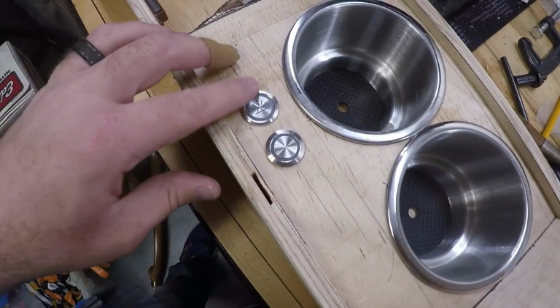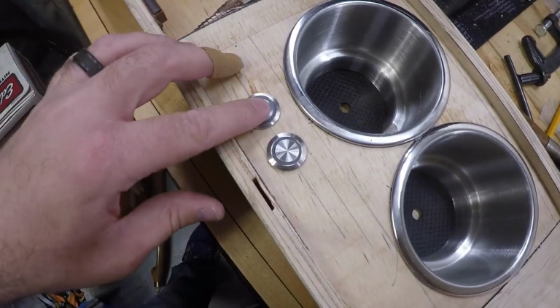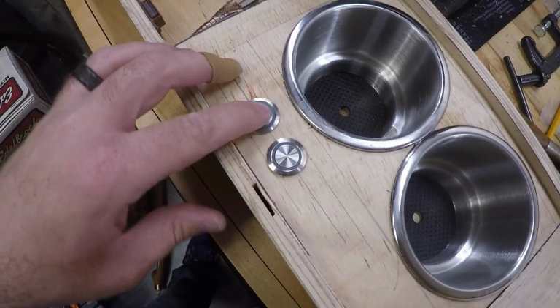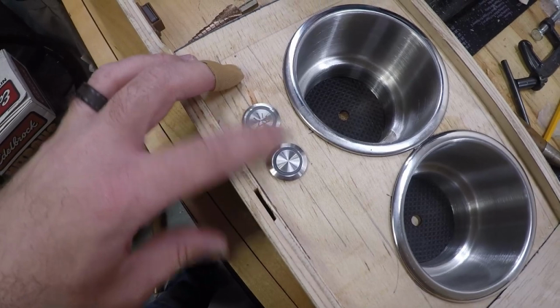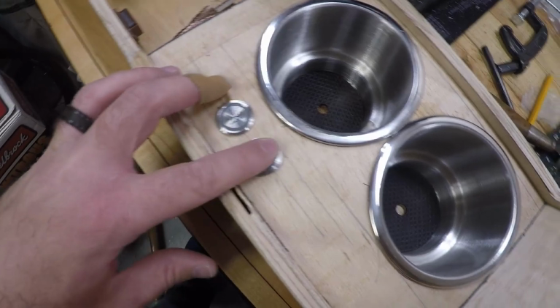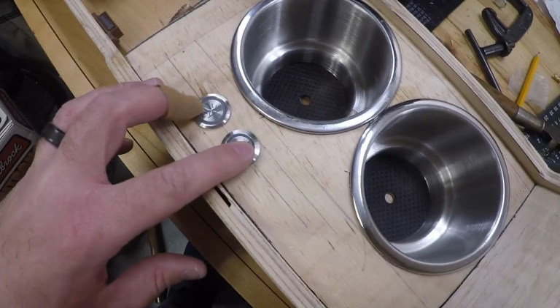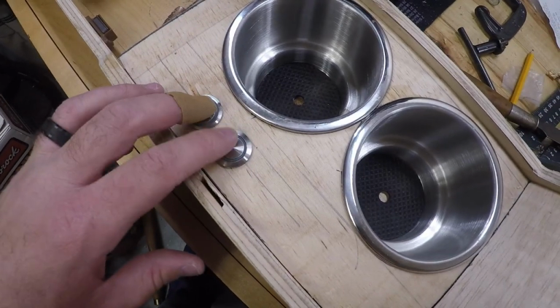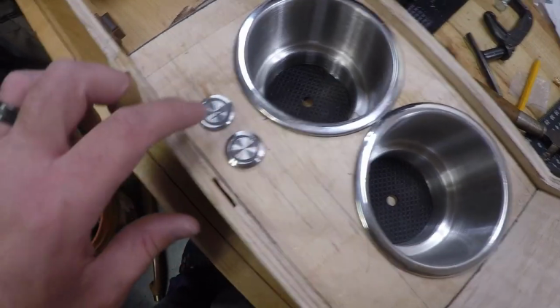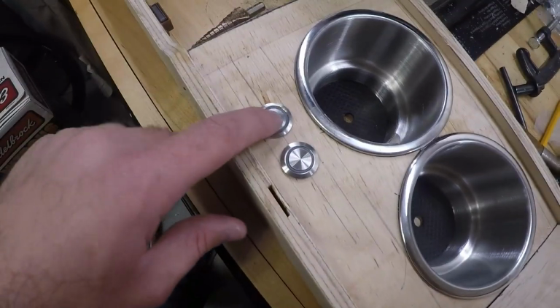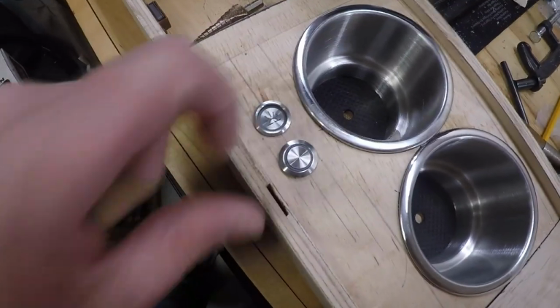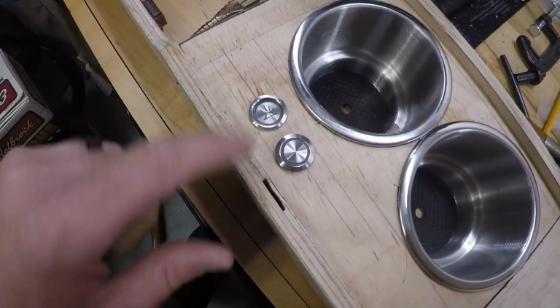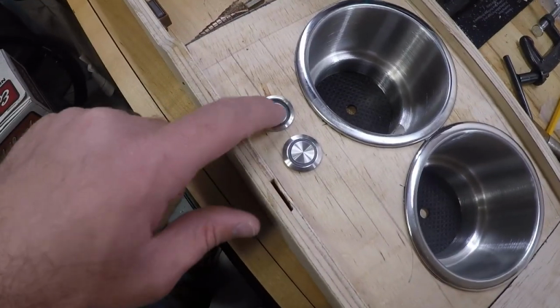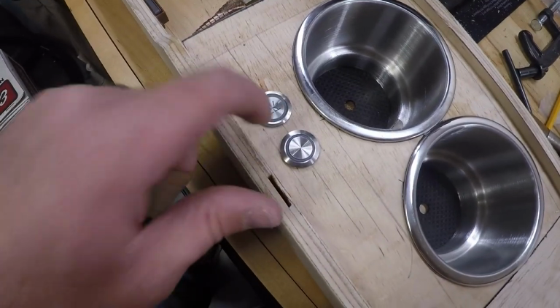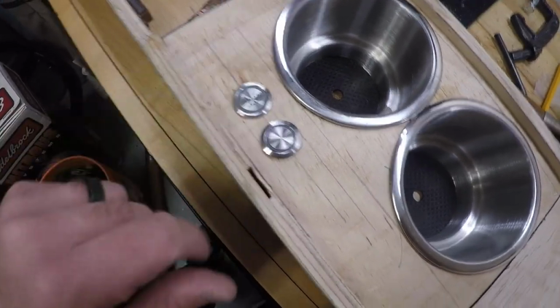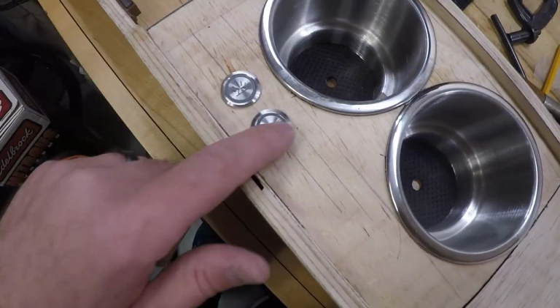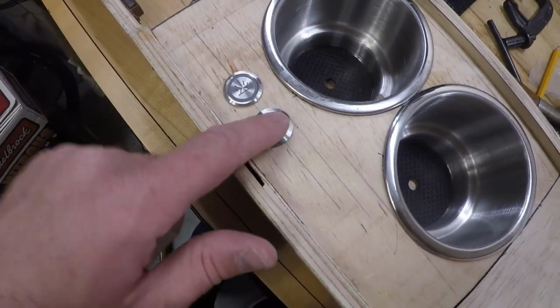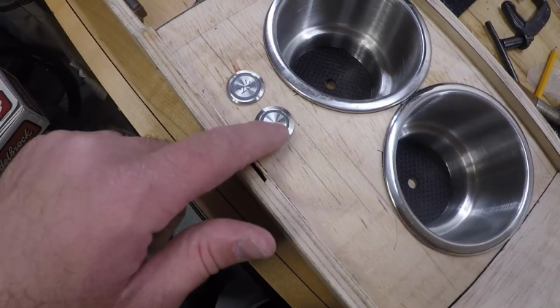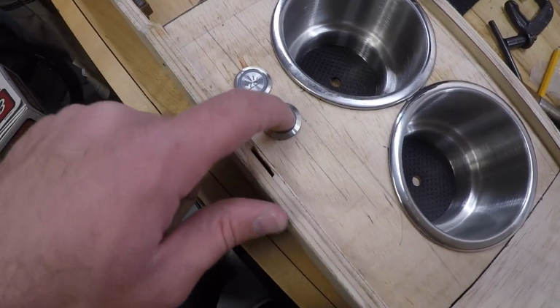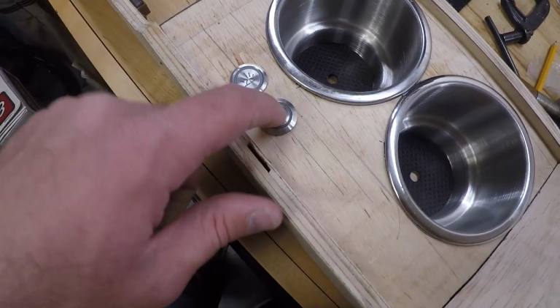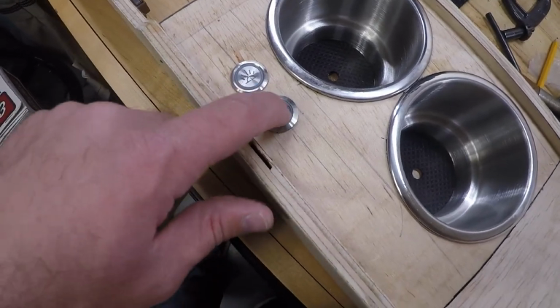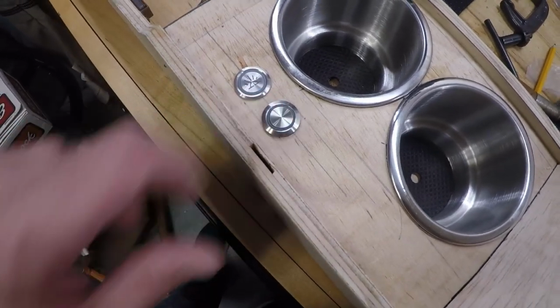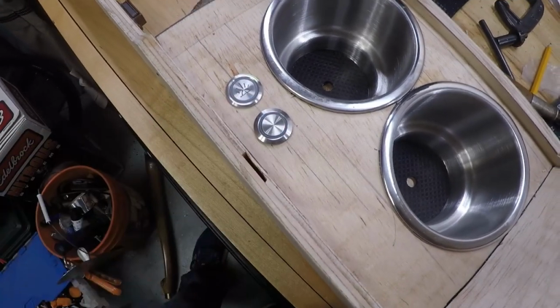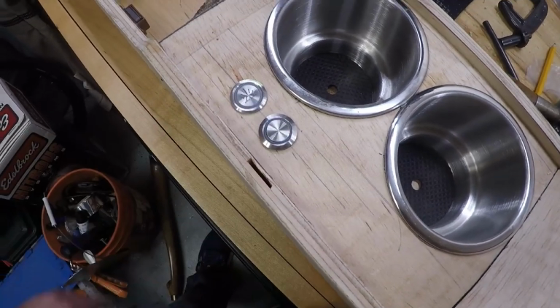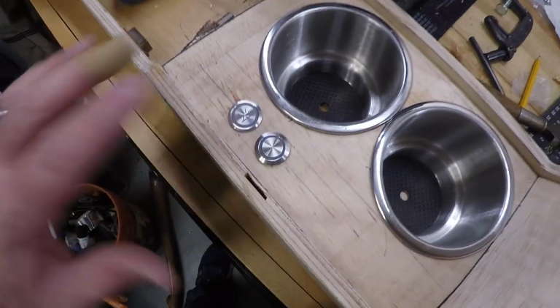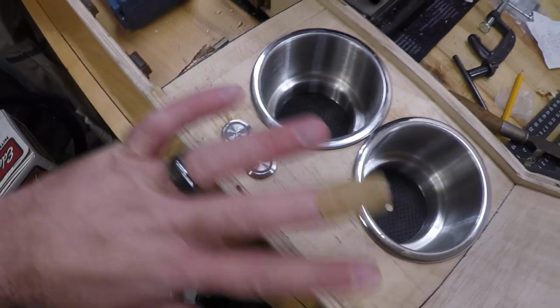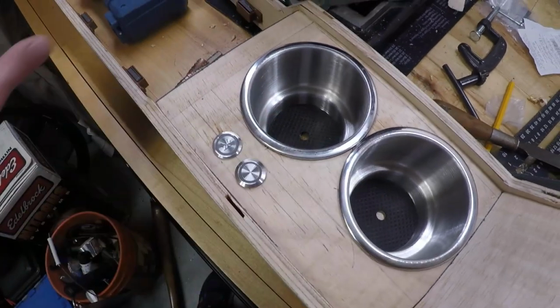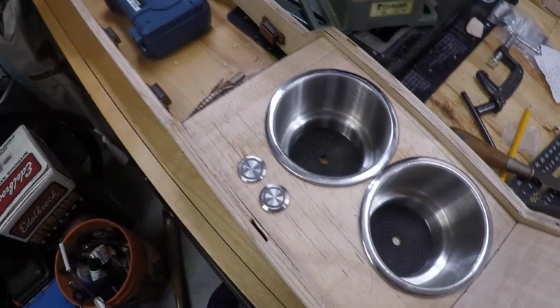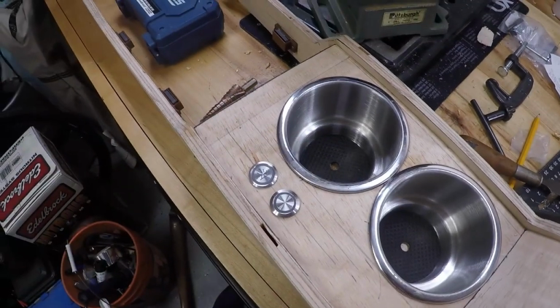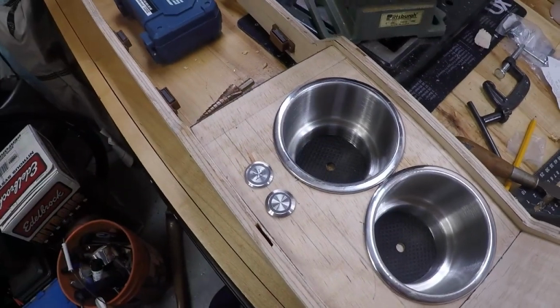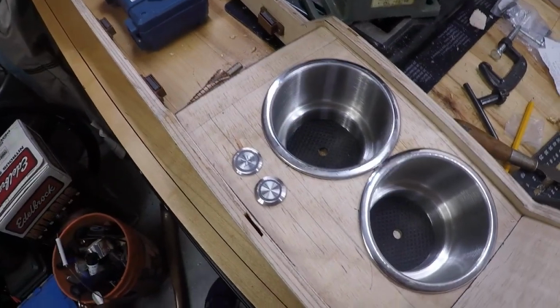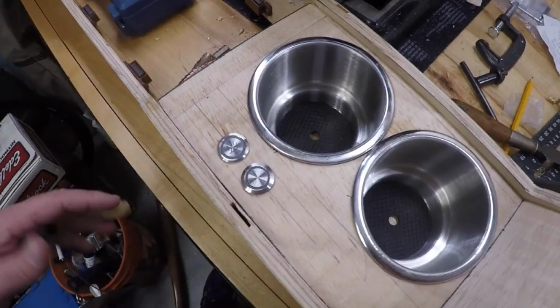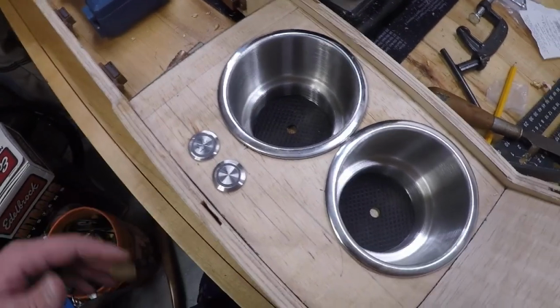We've got our buttons installed — we've got our on/off switch and then the button we'll use to cycle through all the different colors for the ambient lighting.